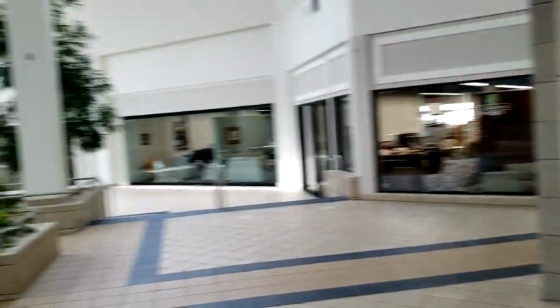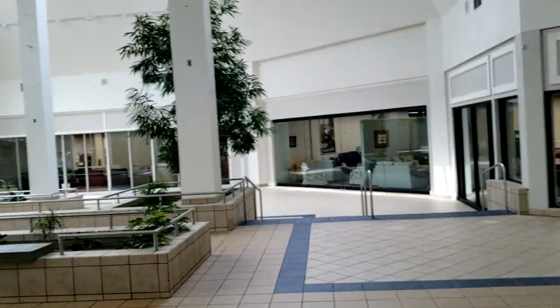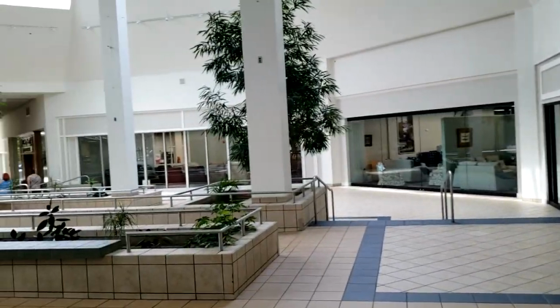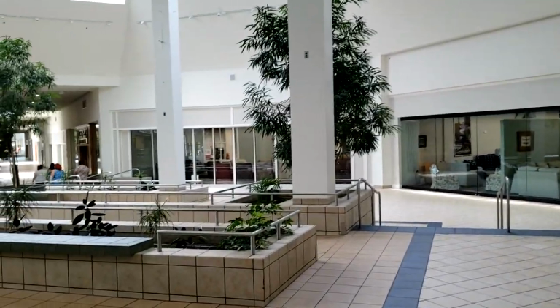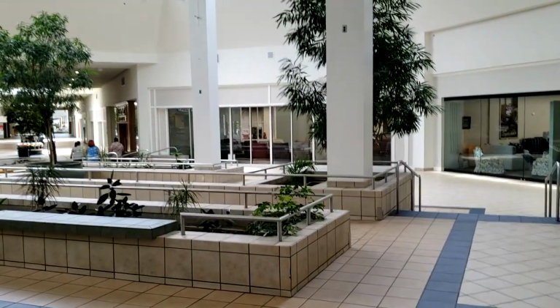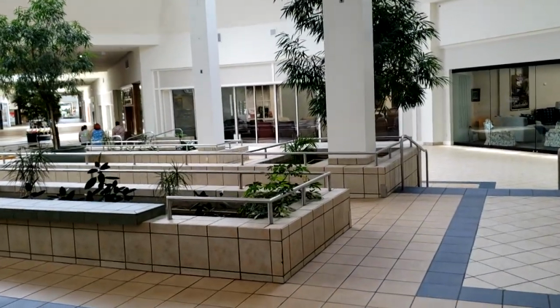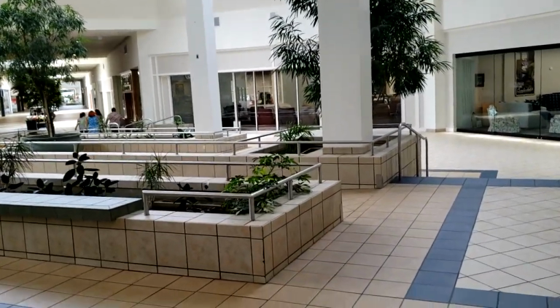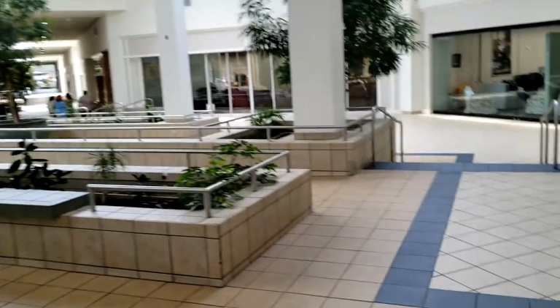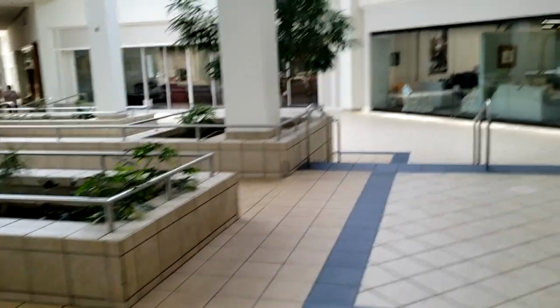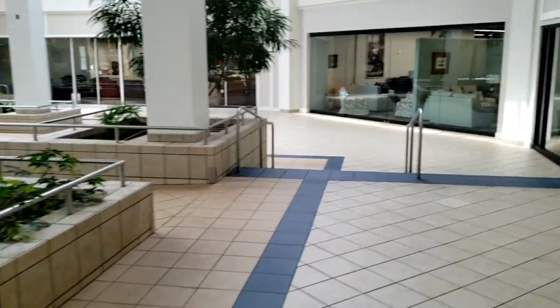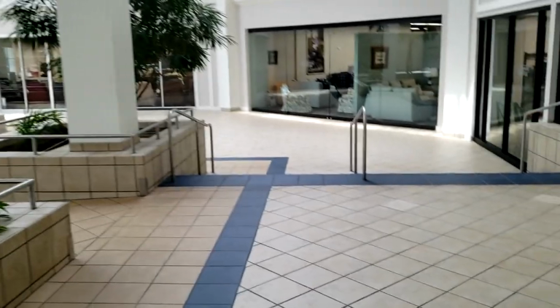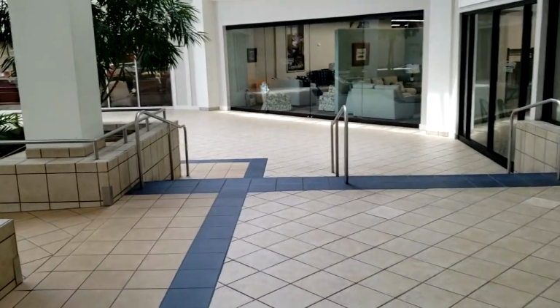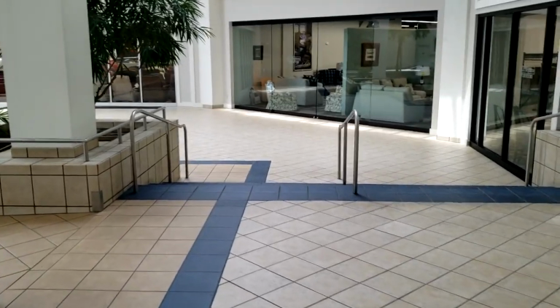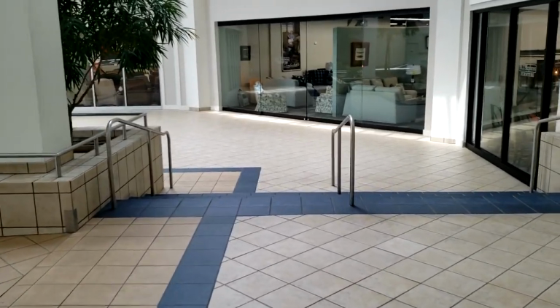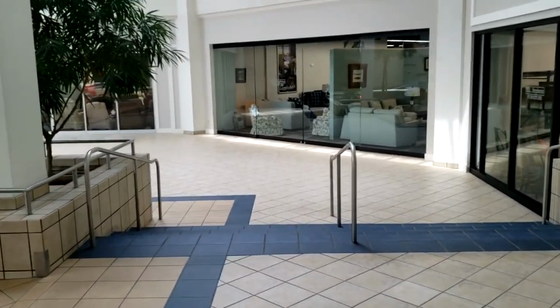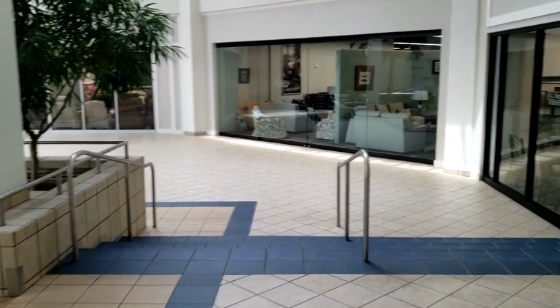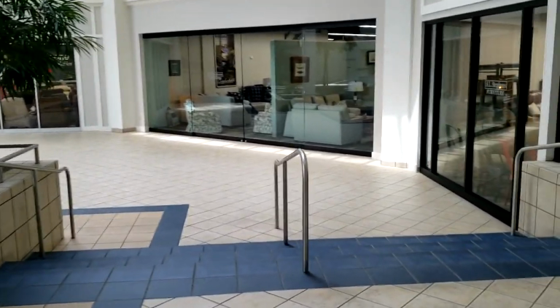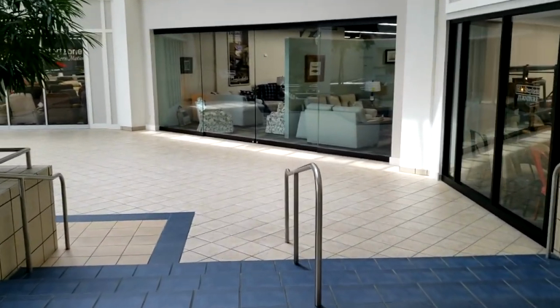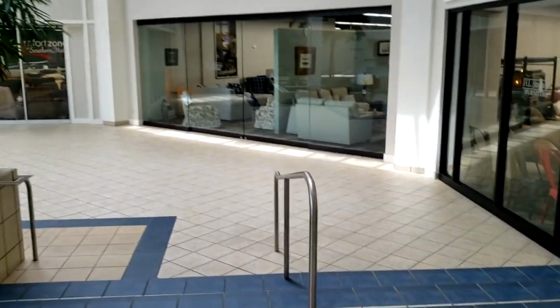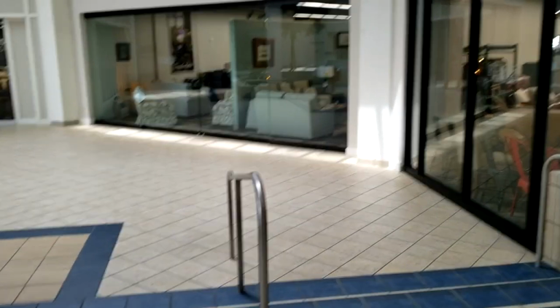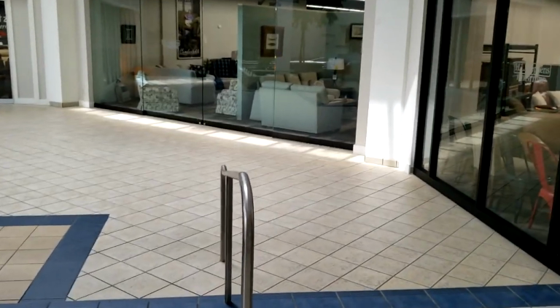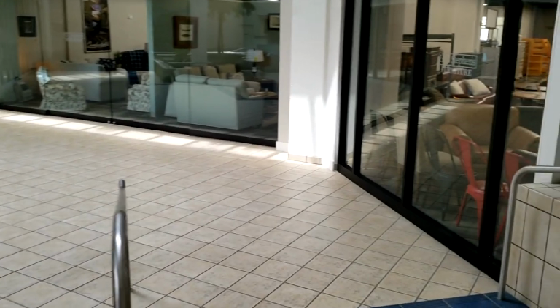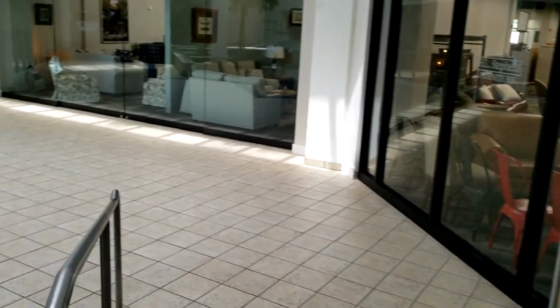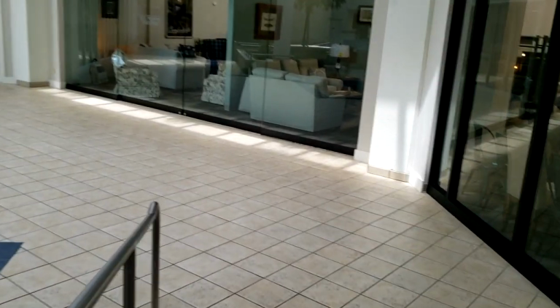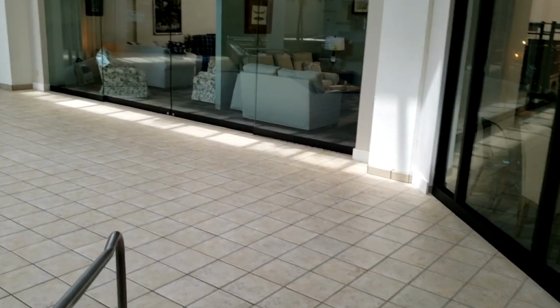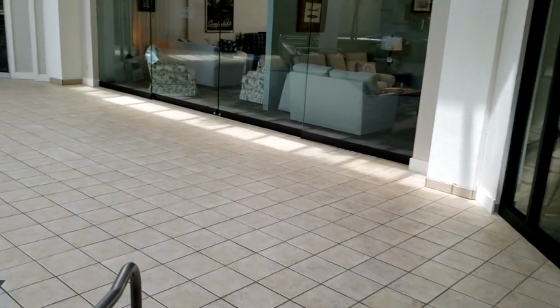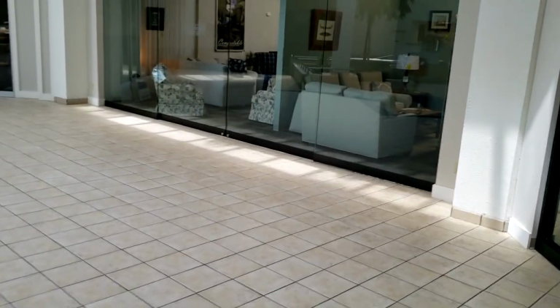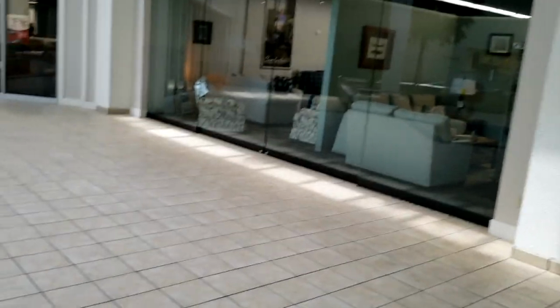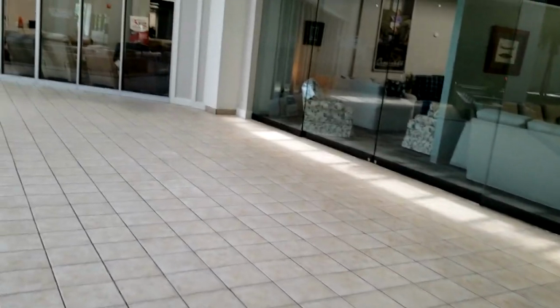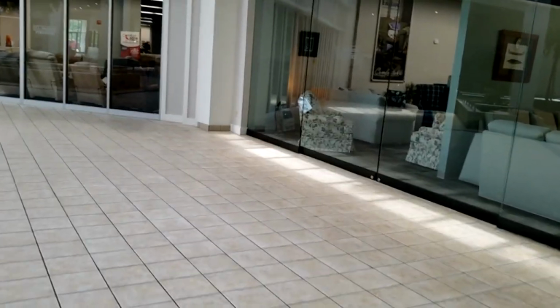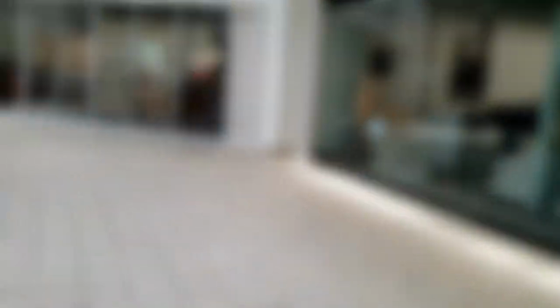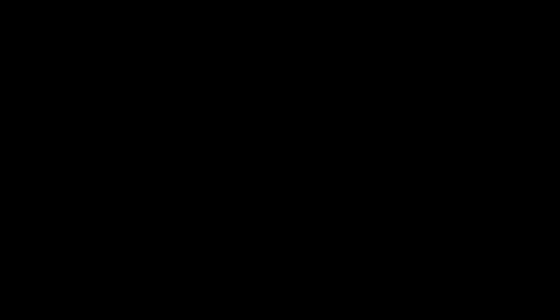Now we're heading back towards the Burlington, and this is actually going to be it. I don't have anything else. Thank you for watching this. Please continue to like and subscribe. And as always, make sure you have a blessed day.